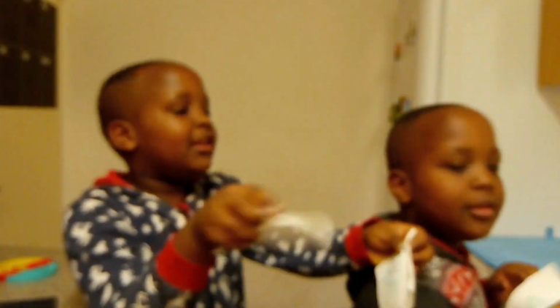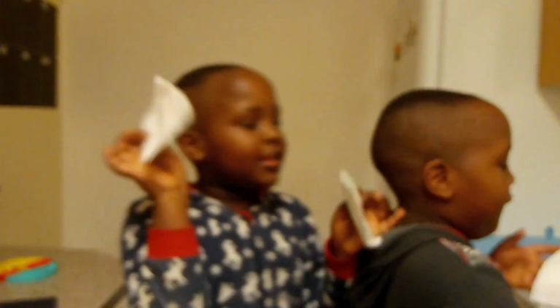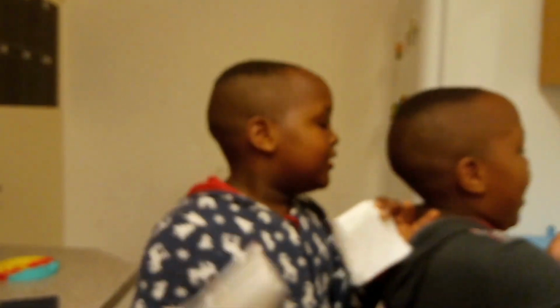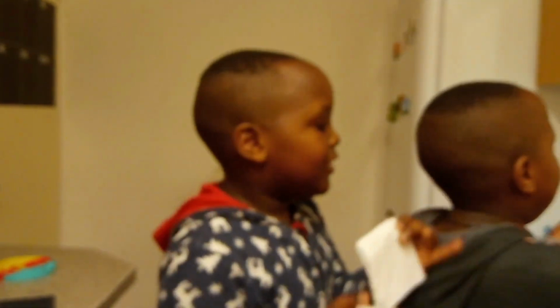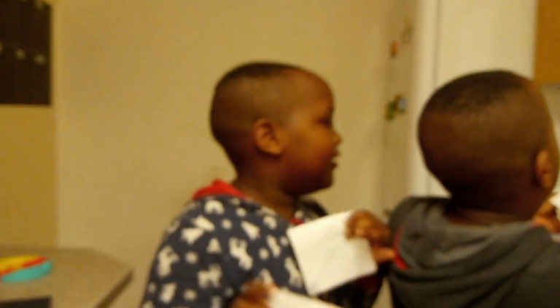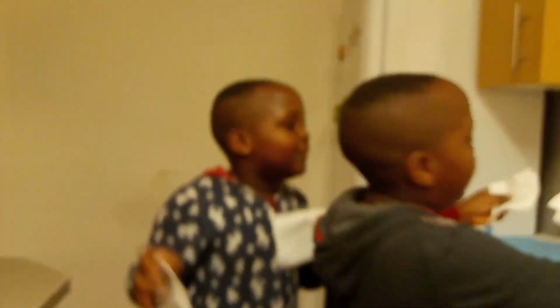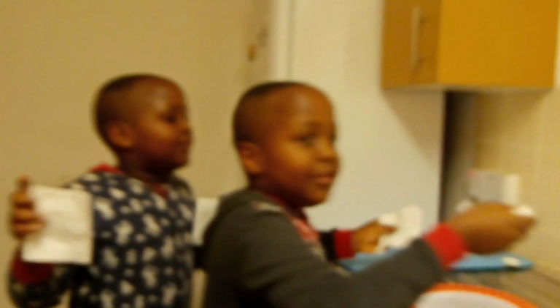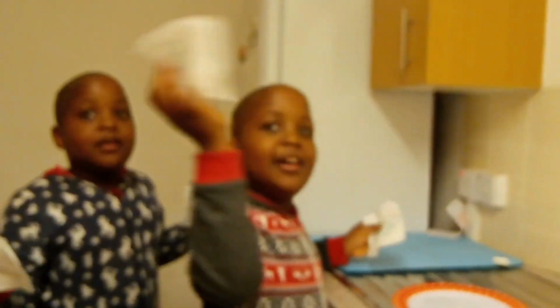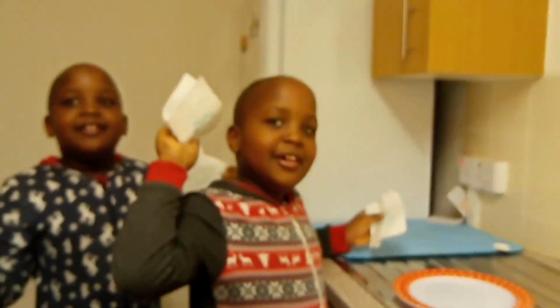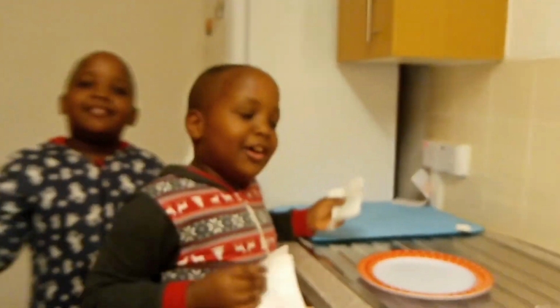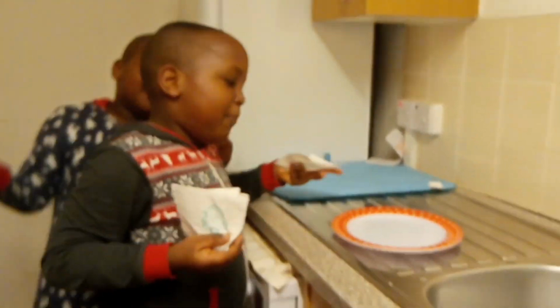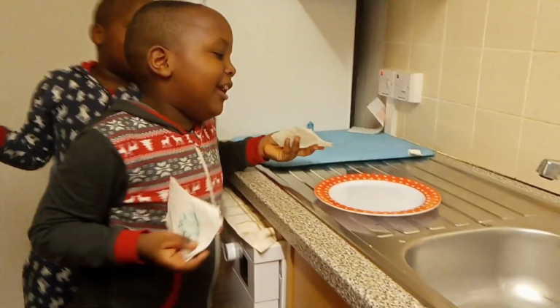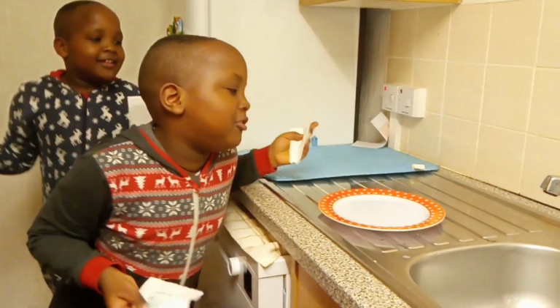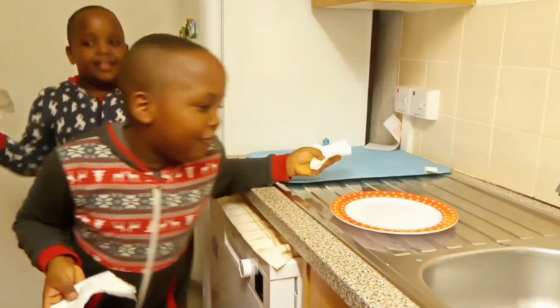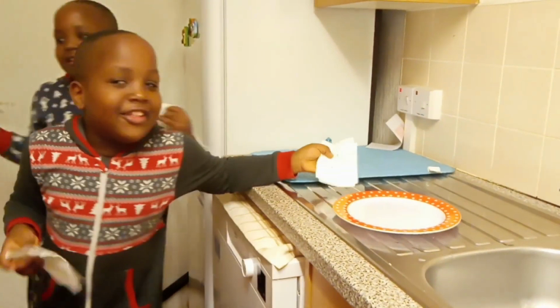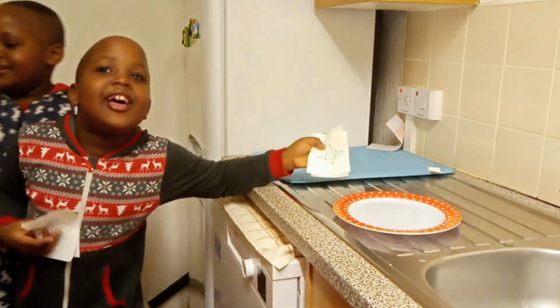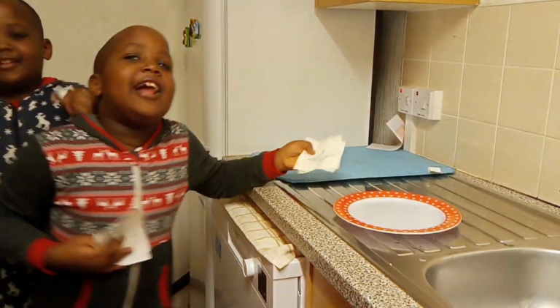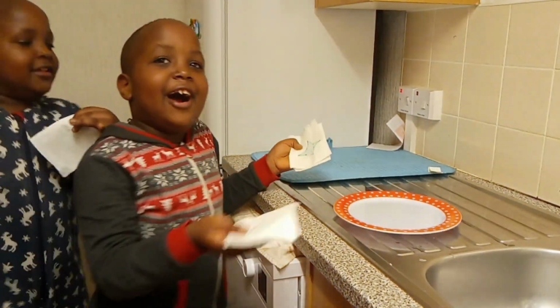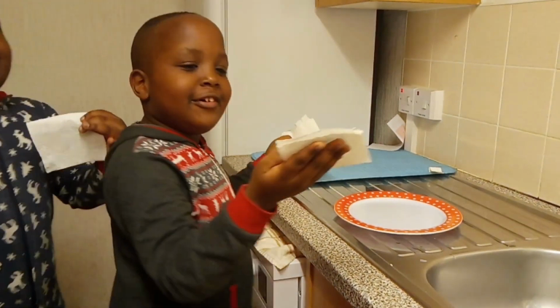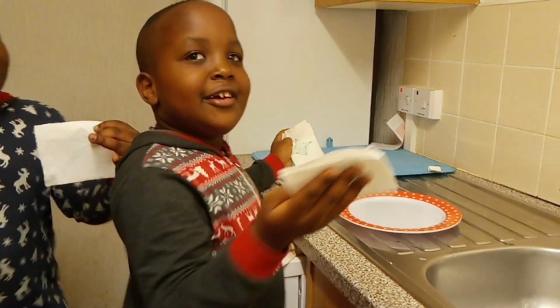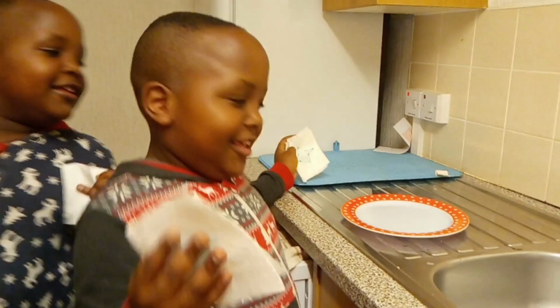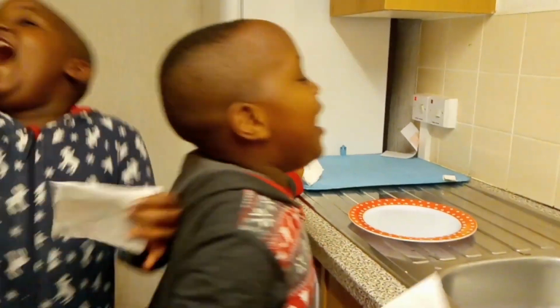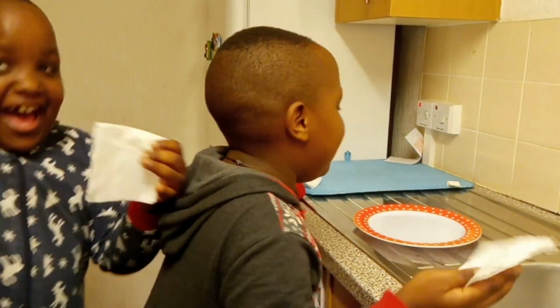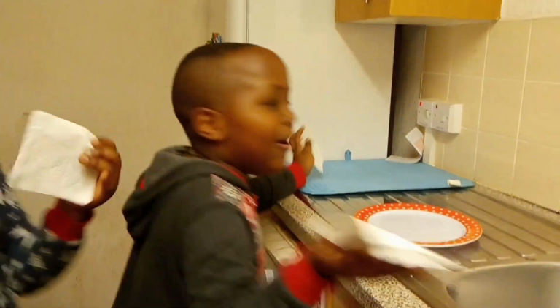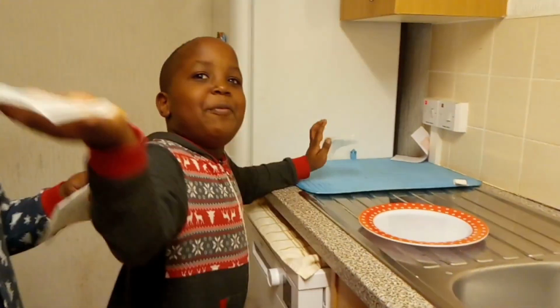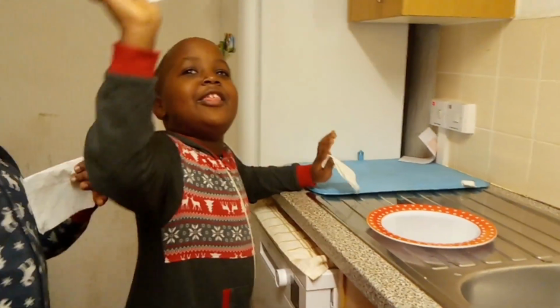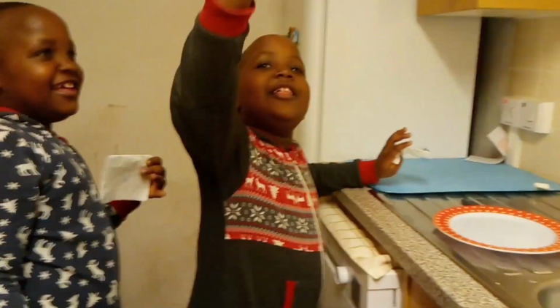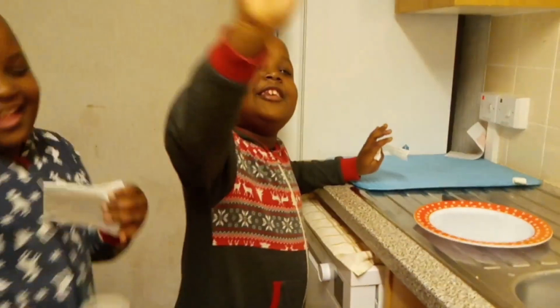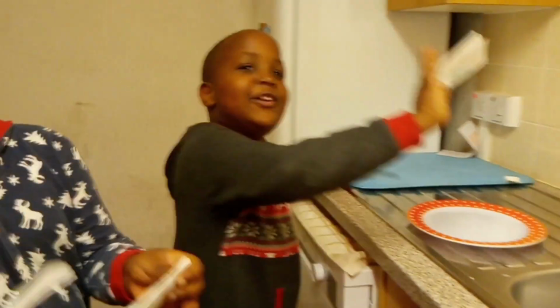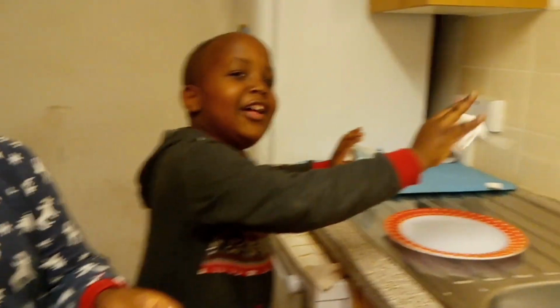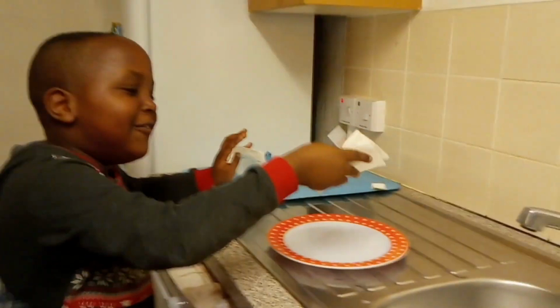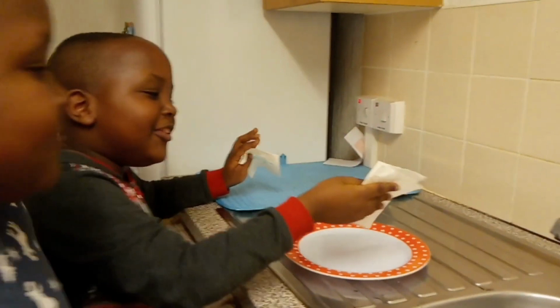So first, we put water on our plate, which we already done. Do you already have water on the plate? Yes. Now we're going to put the tissue on the water.